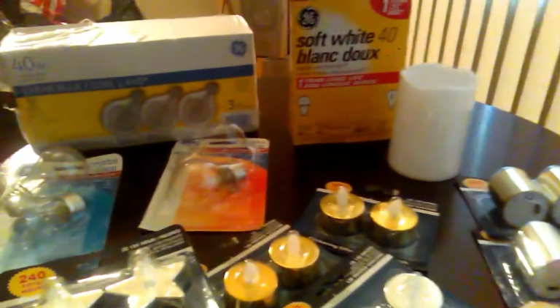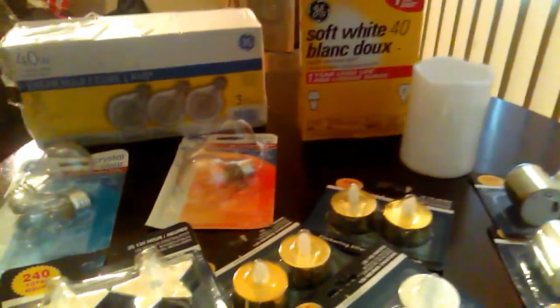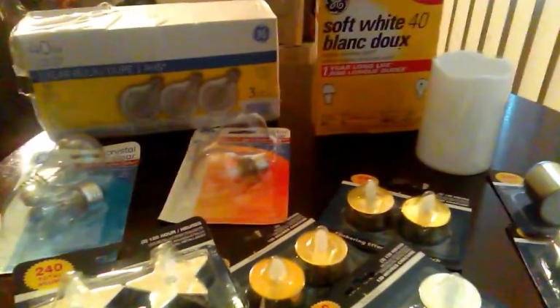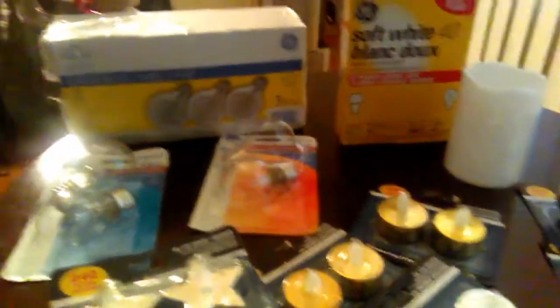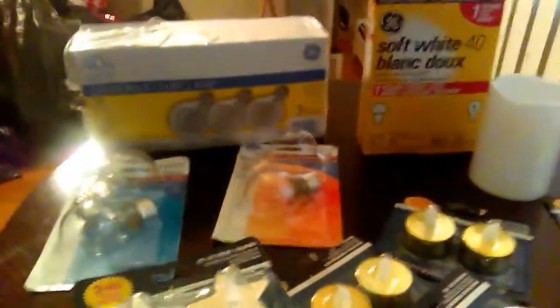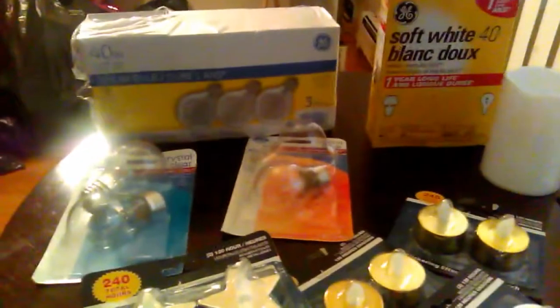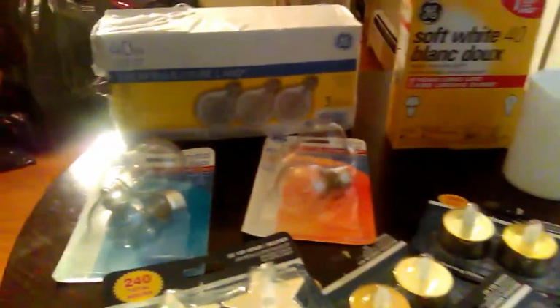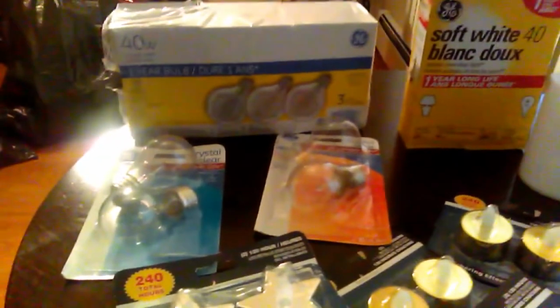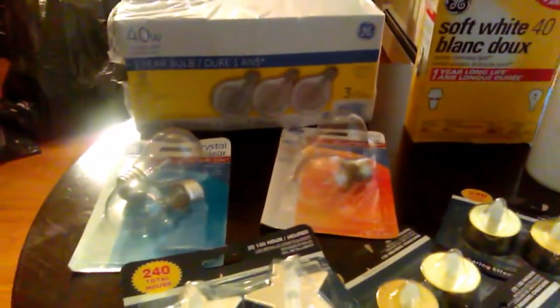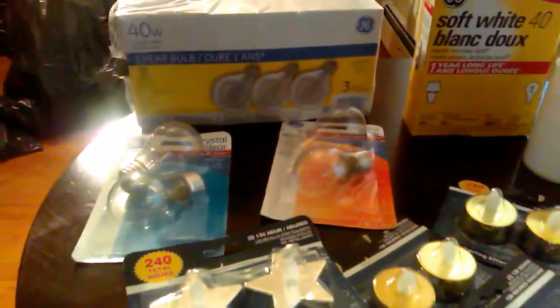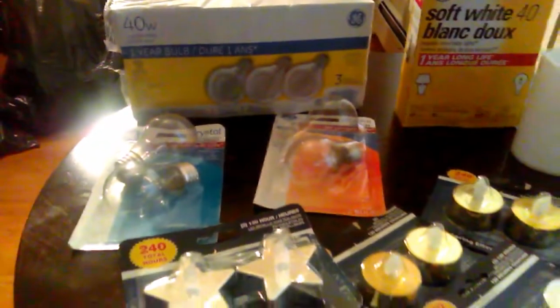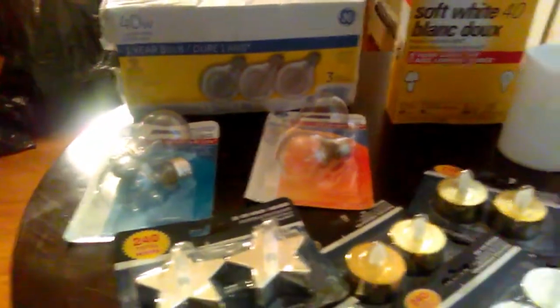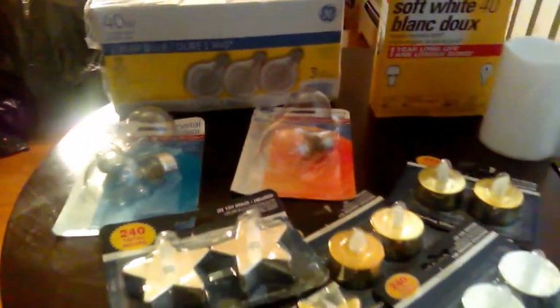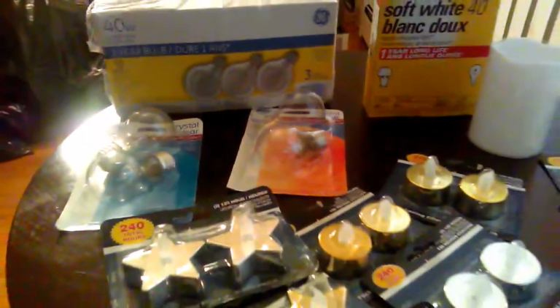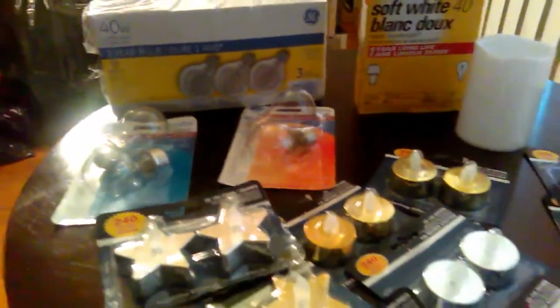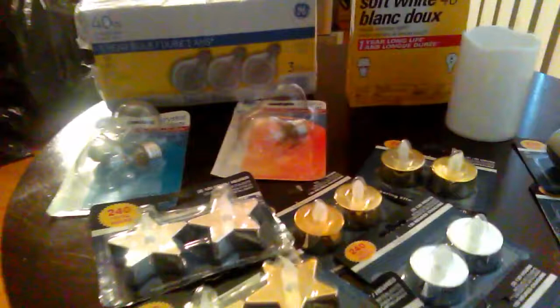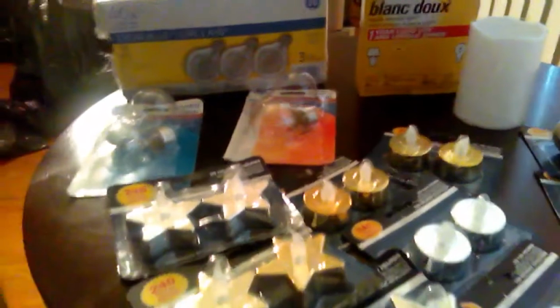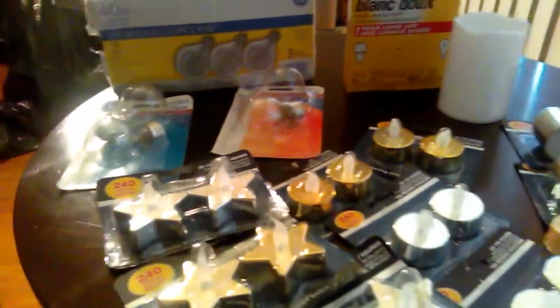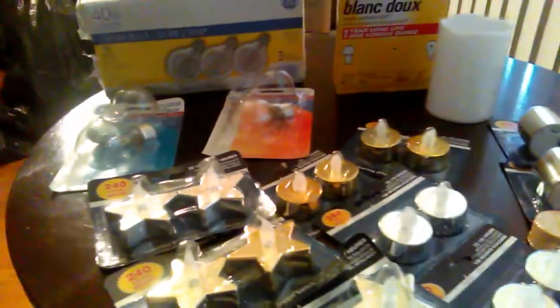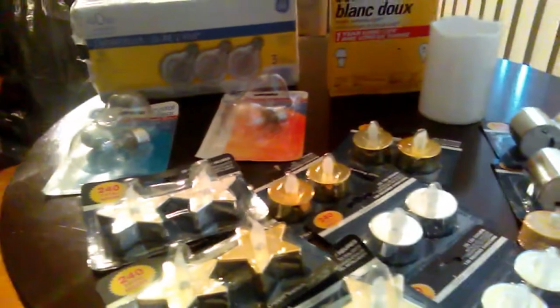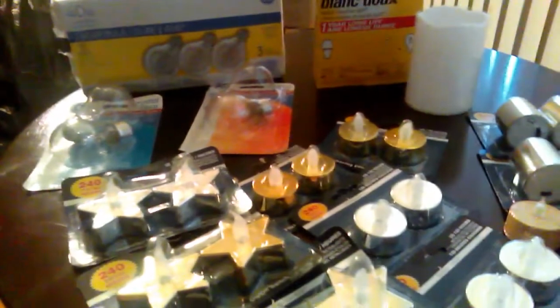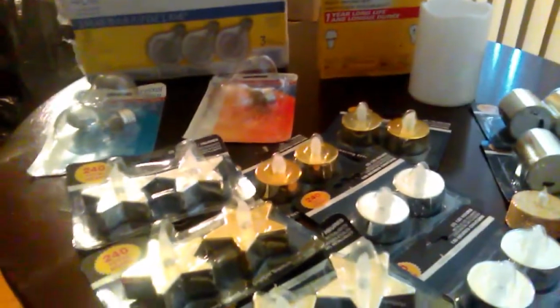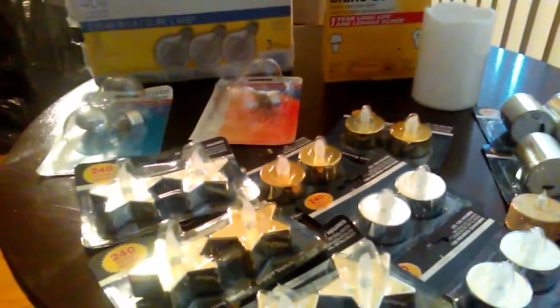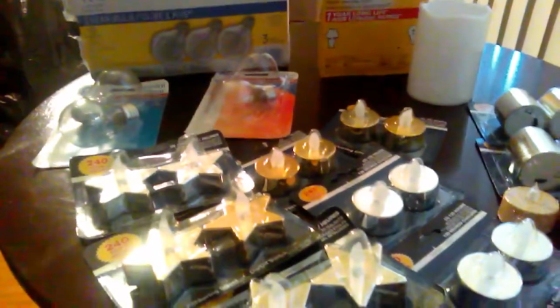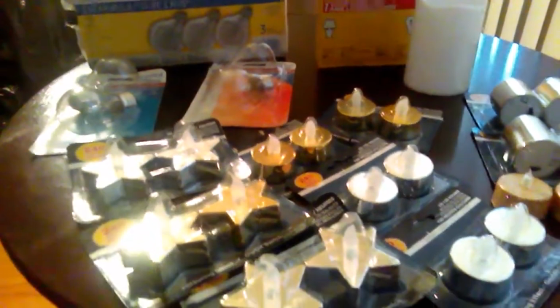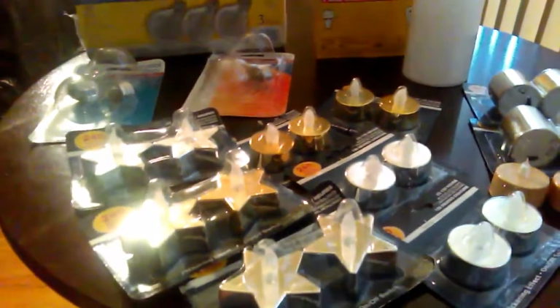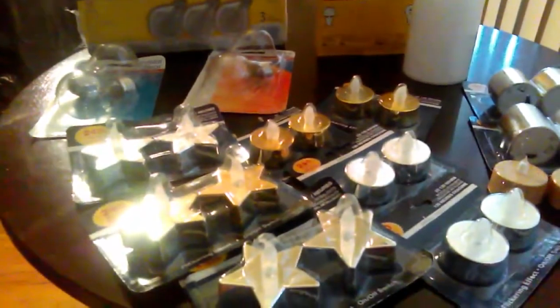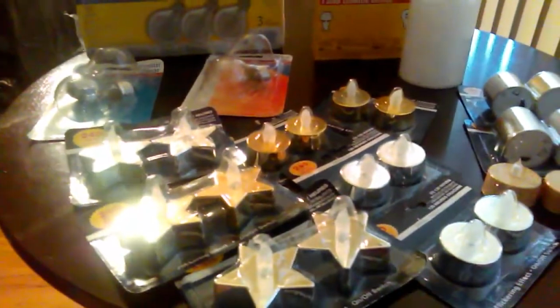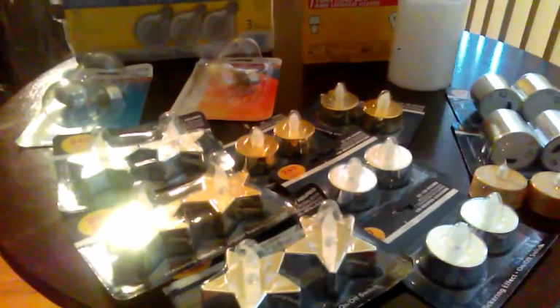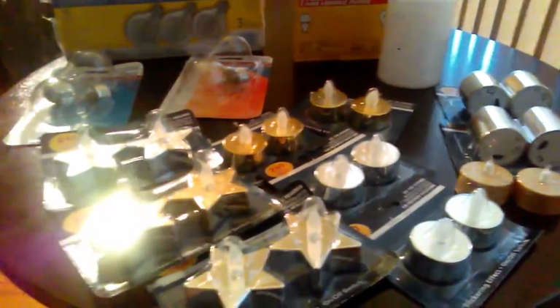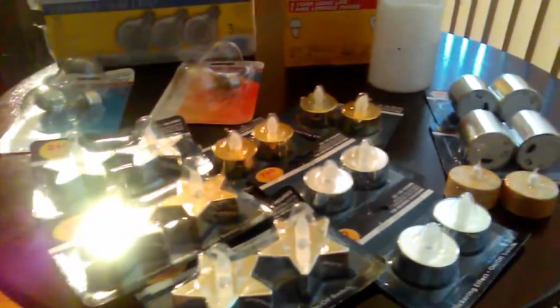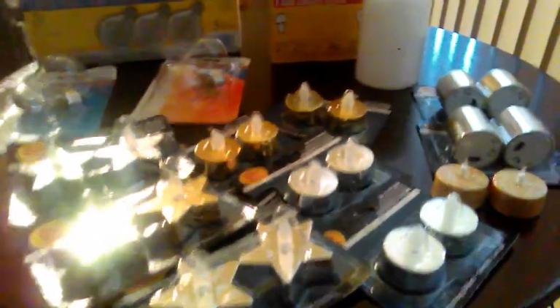This is a deal alert. I'm showing you some things that I have gotten from the Dollar Tree that I think you want to grab, because they go particularly fast.